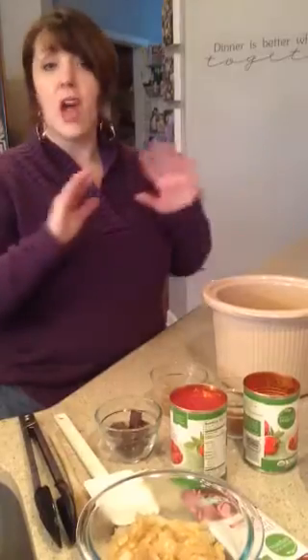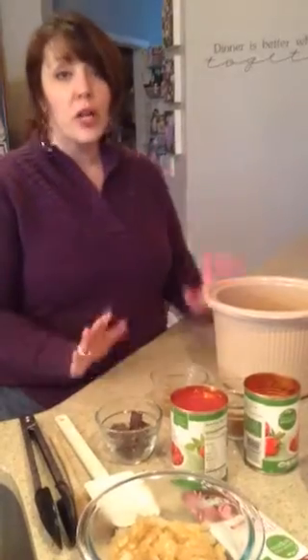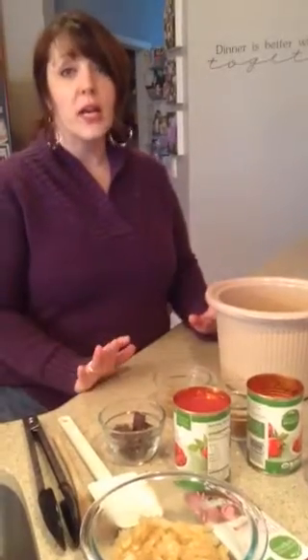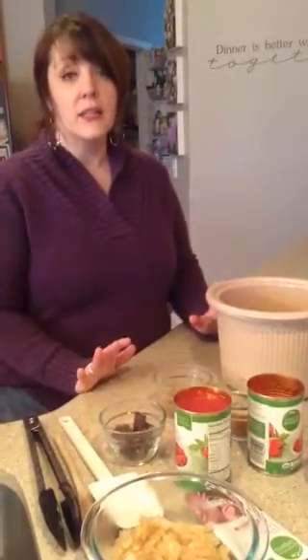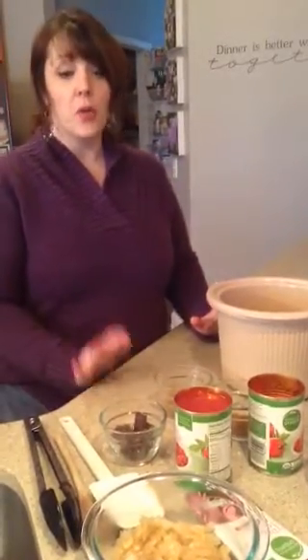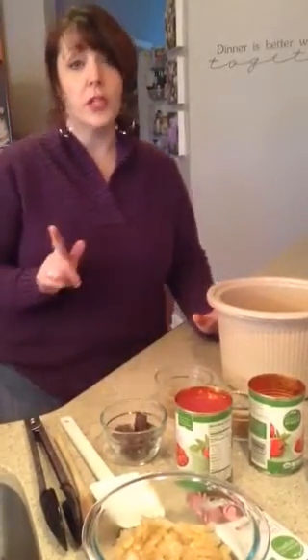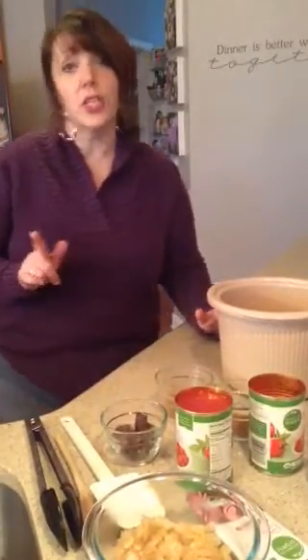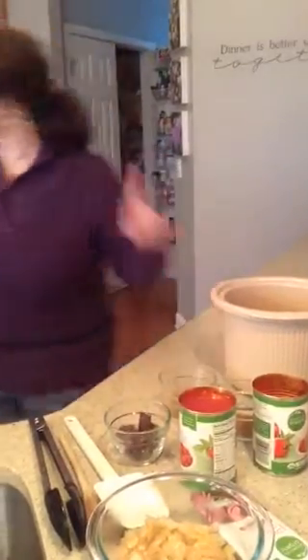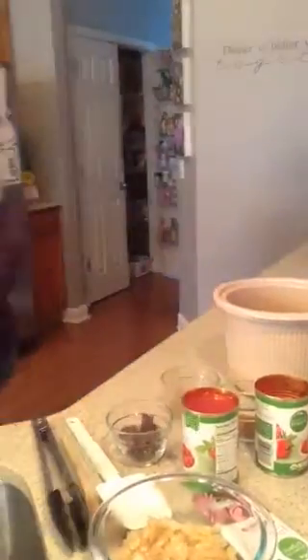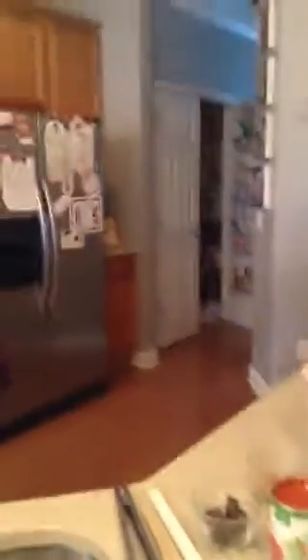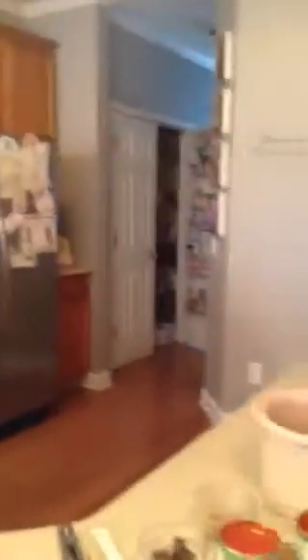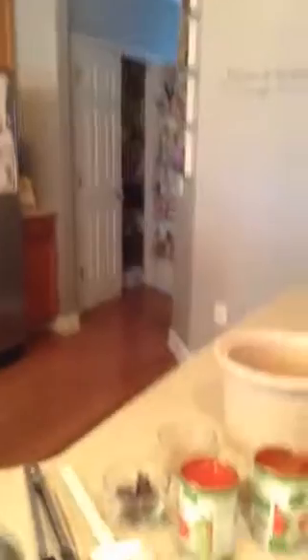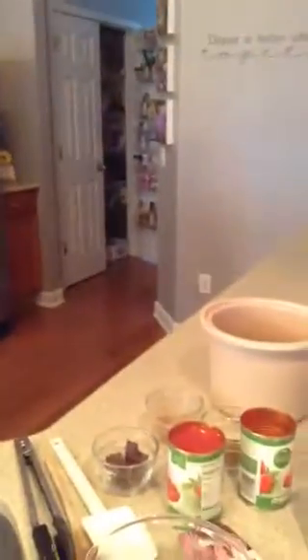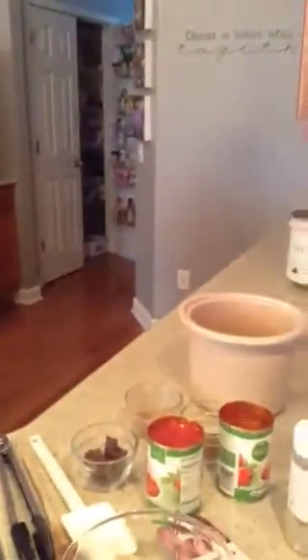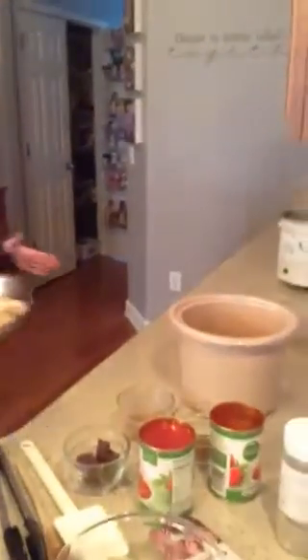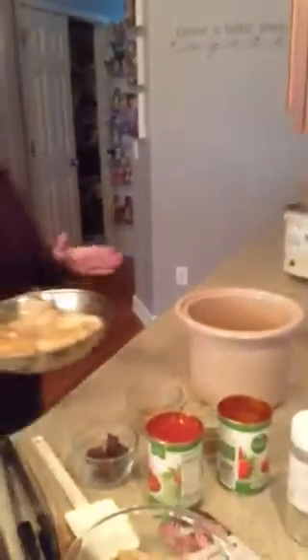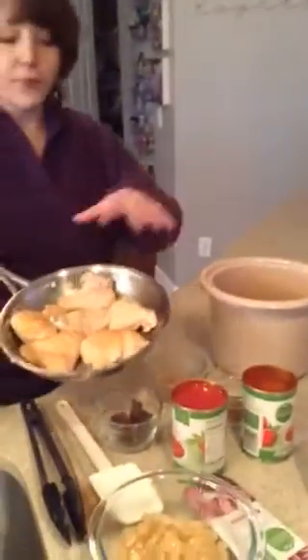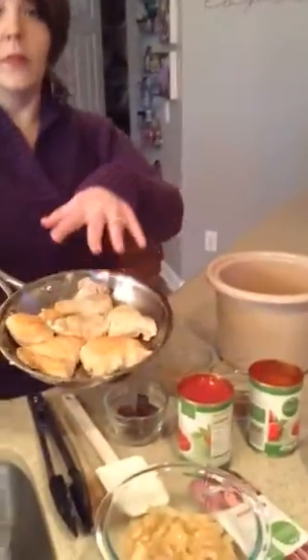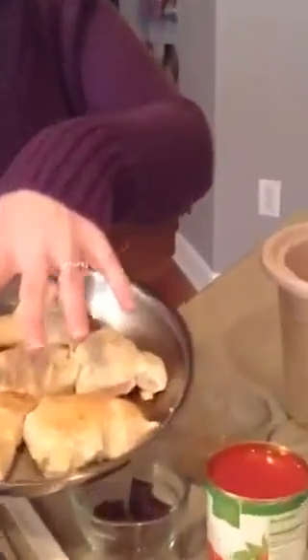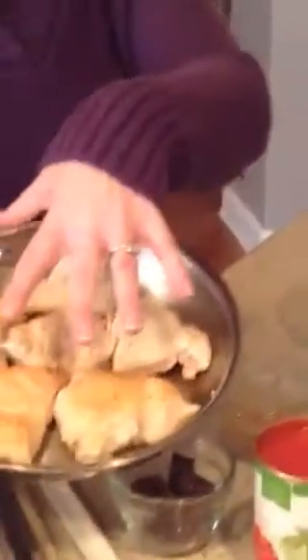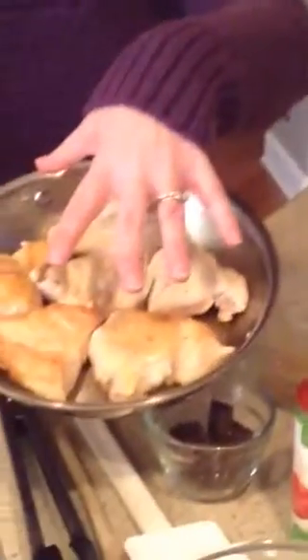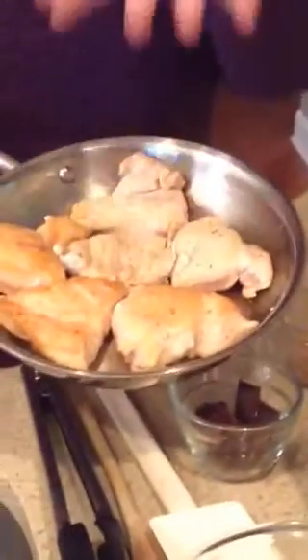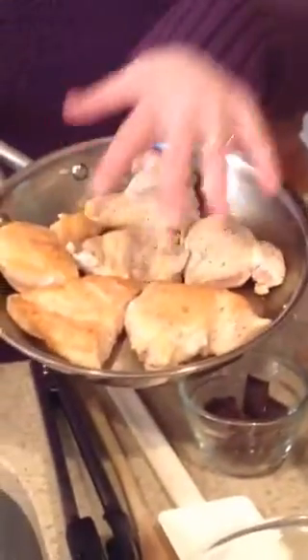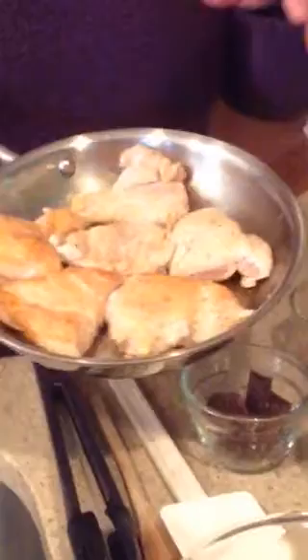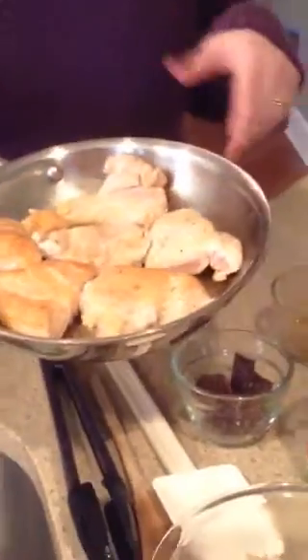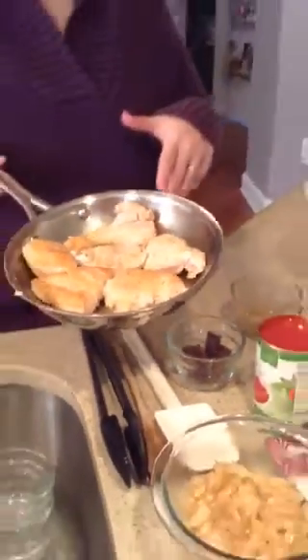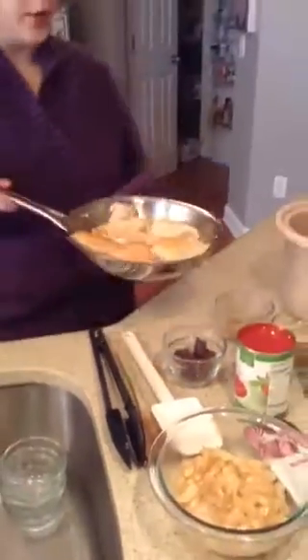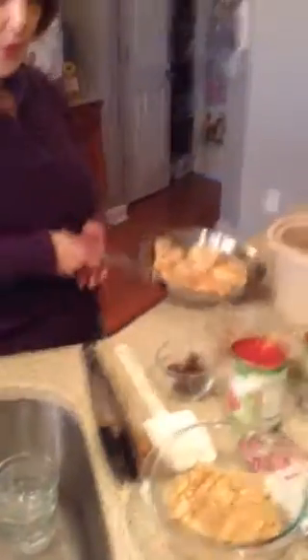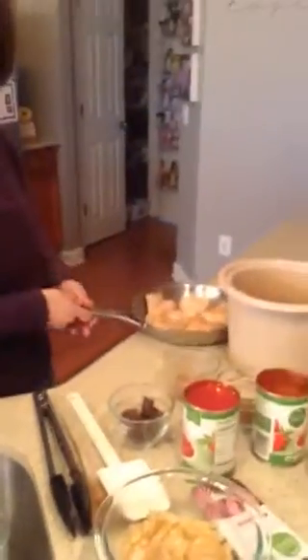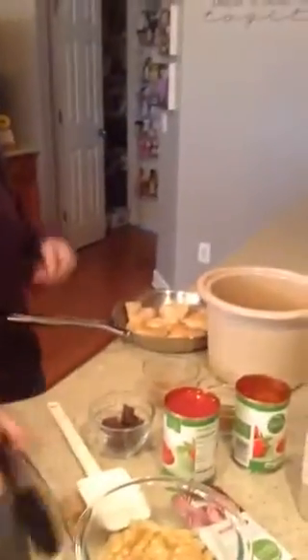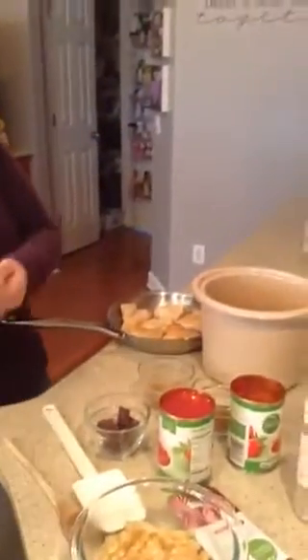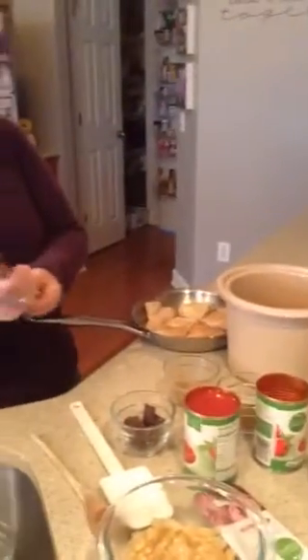It's really quick and simple. First thing you're going to do is saute your chicken breasts in a frying pan with some coconut oil. Then you're going to throw that in your crock-pot.